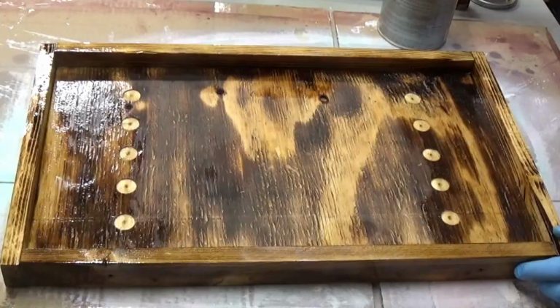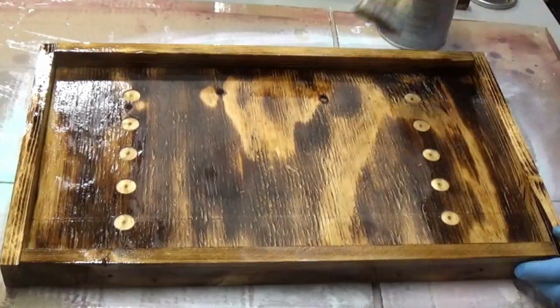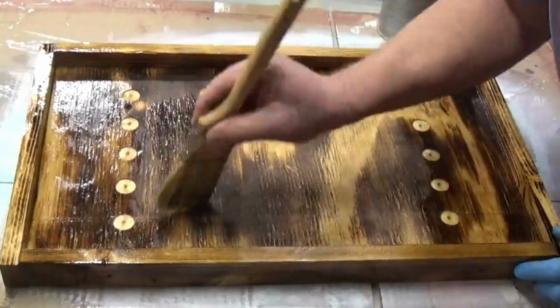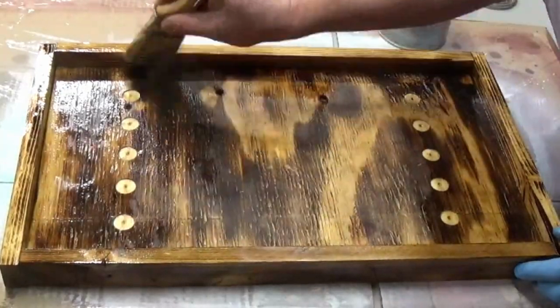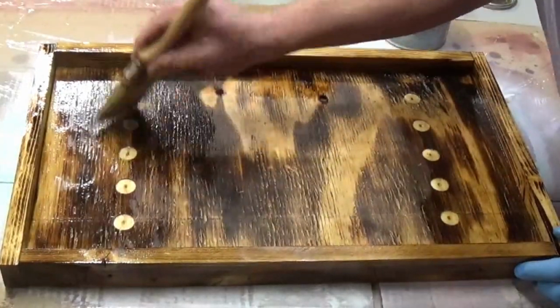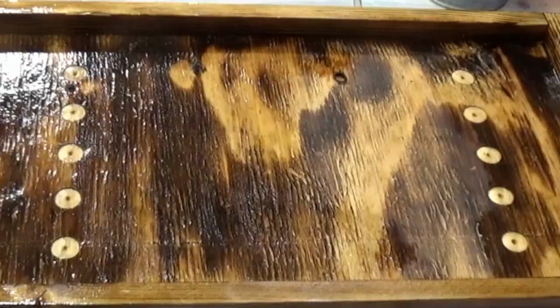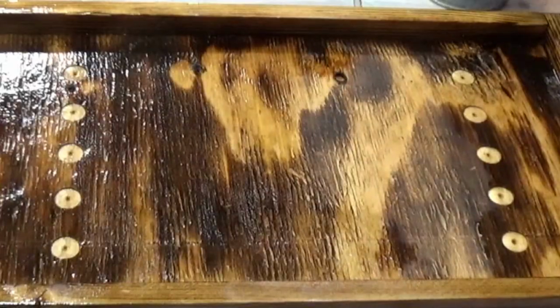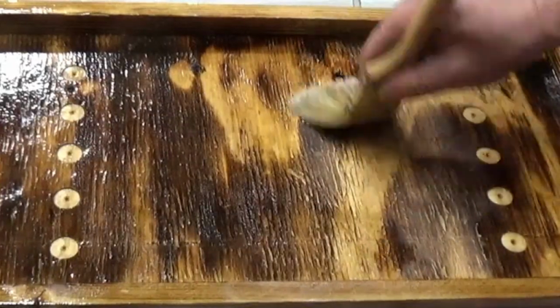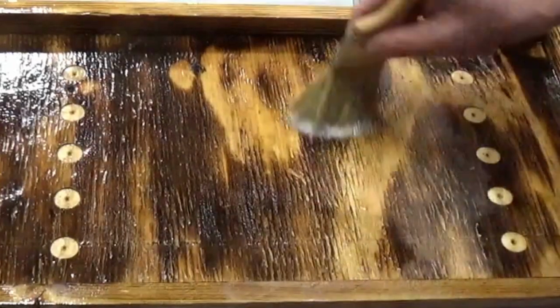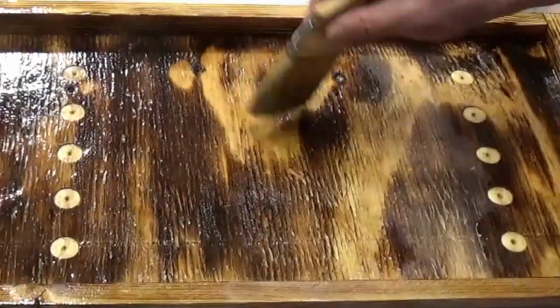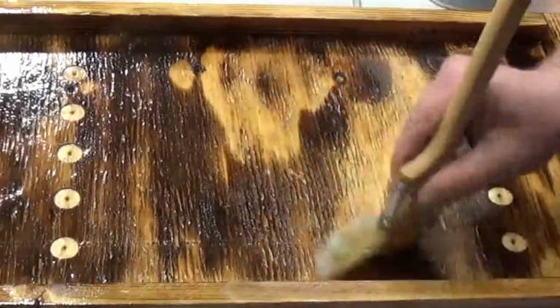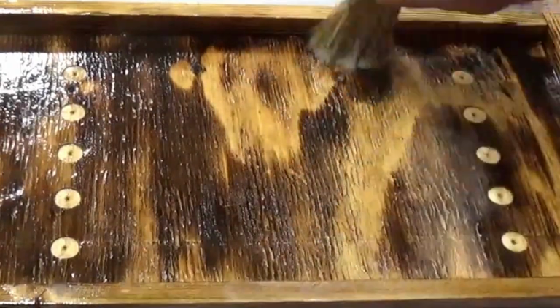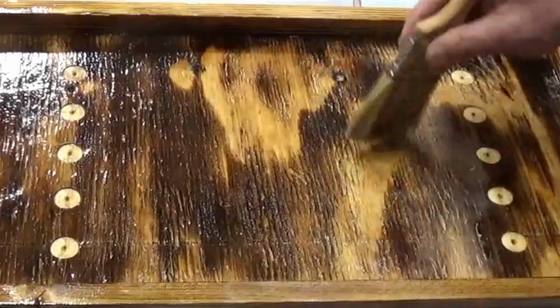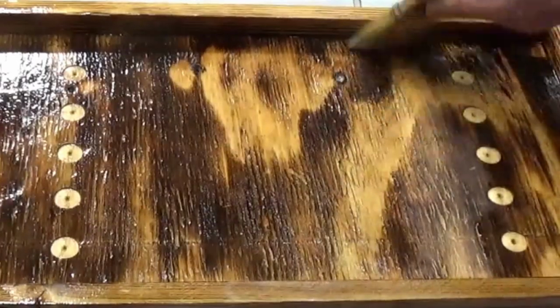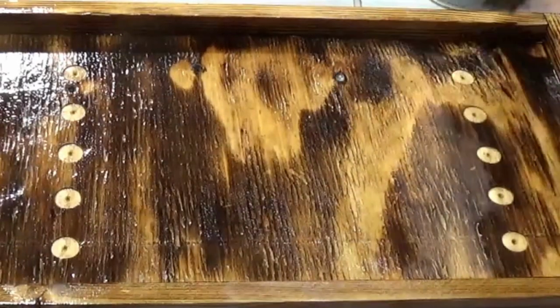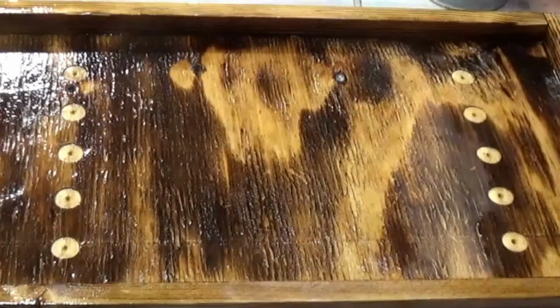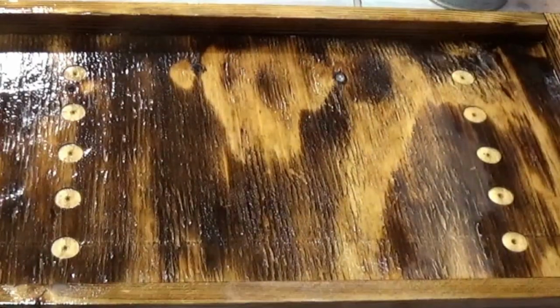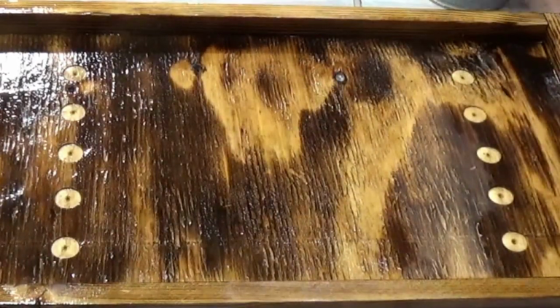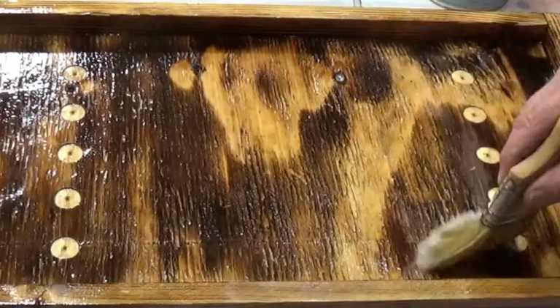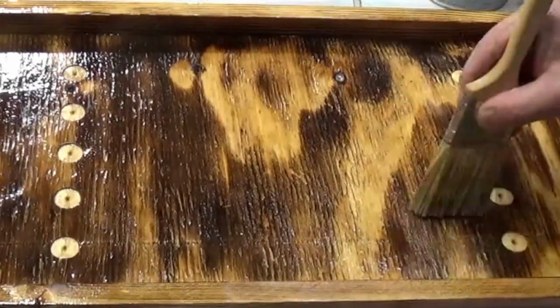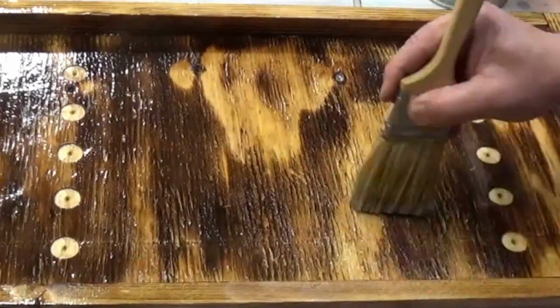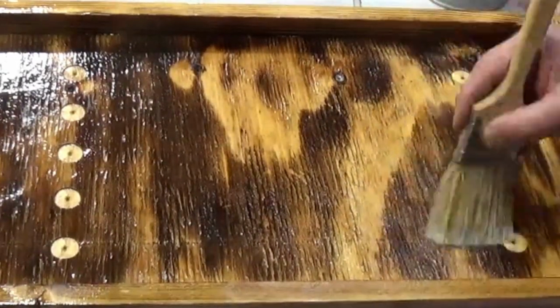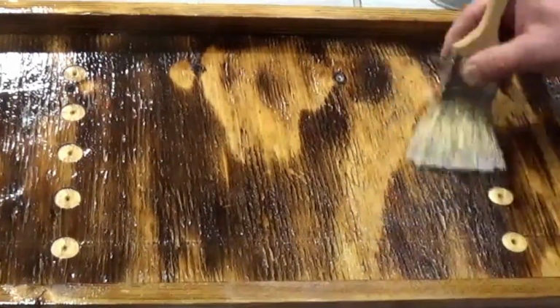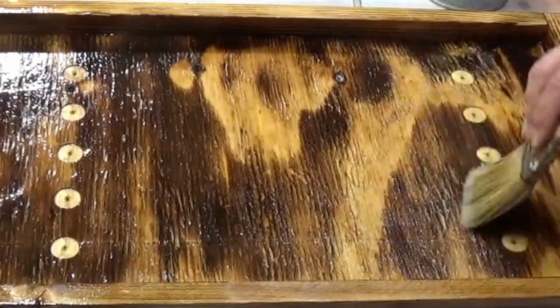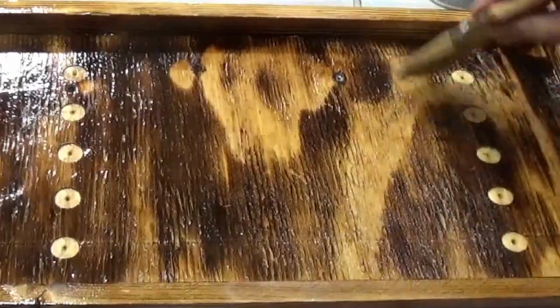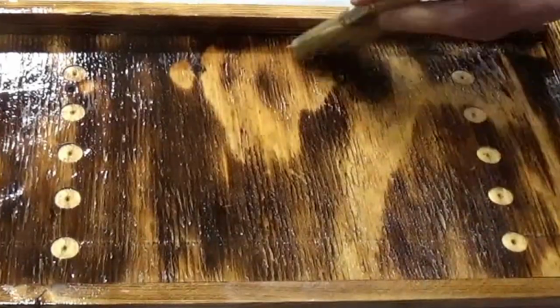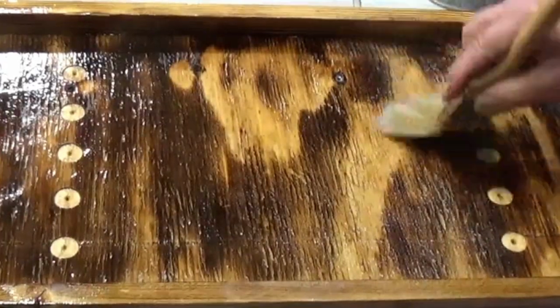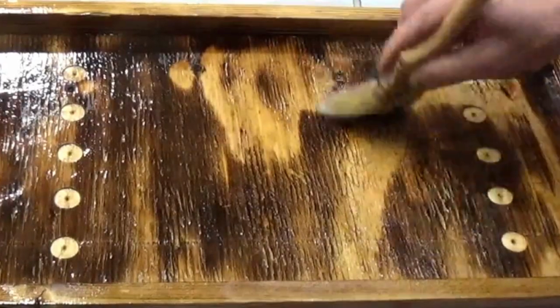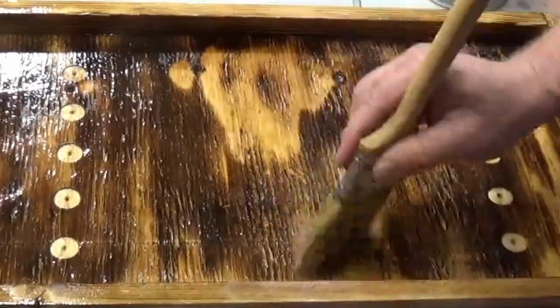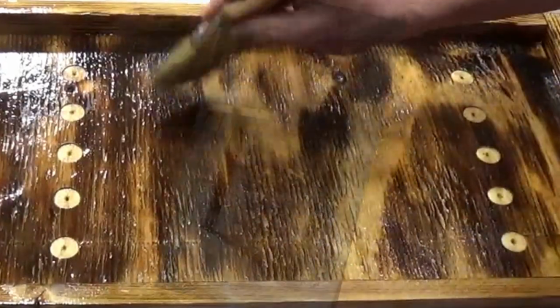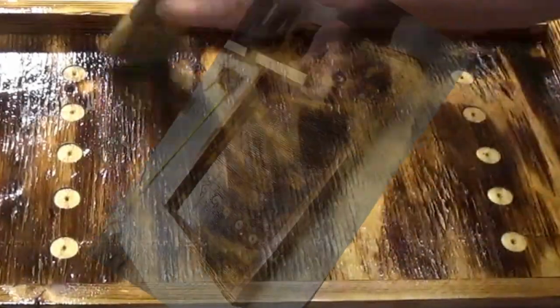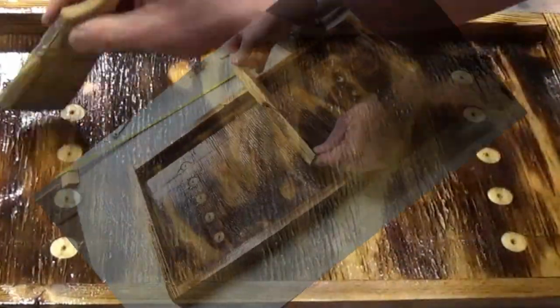Initially I thought about making the game board itself protected with epoxy, but I decided to go with regular polyurethane finish. I did wind up putting three coats on this.